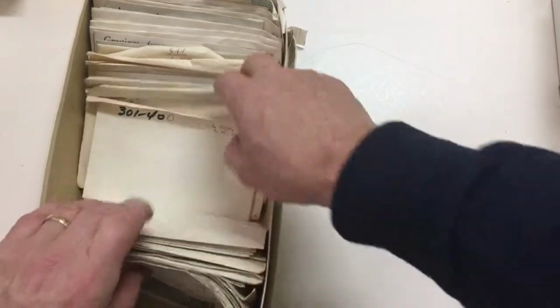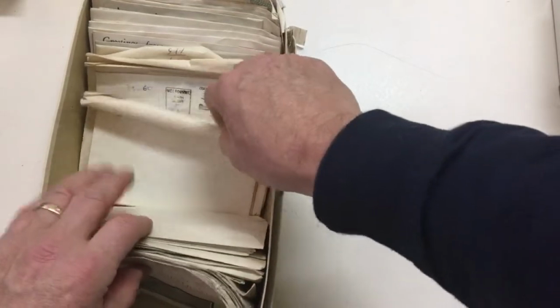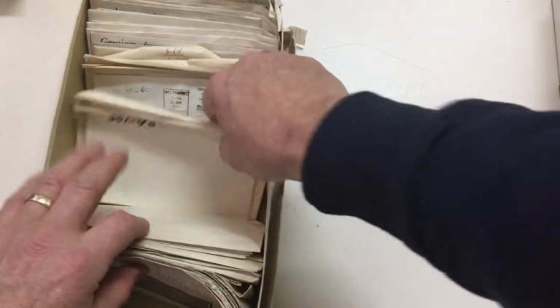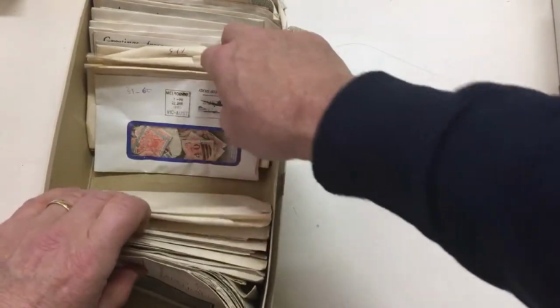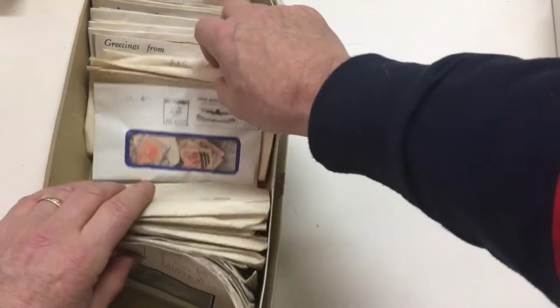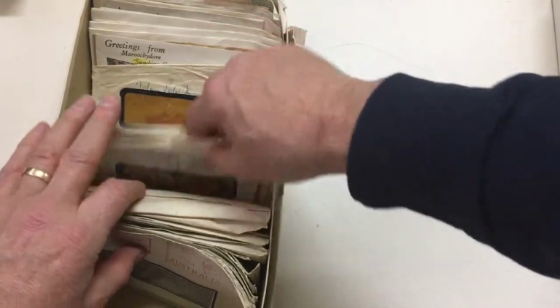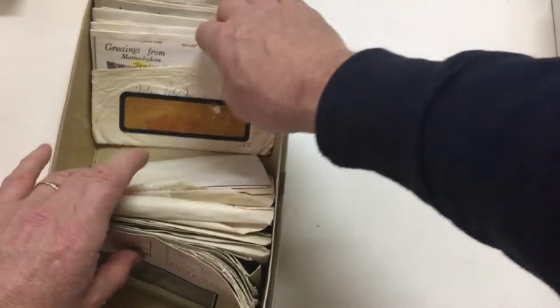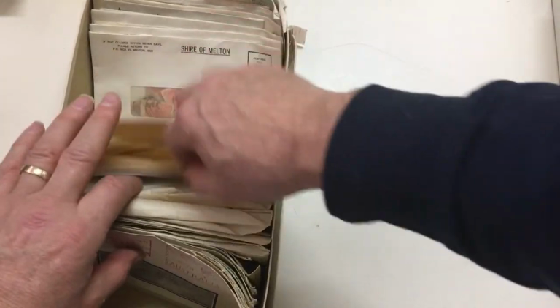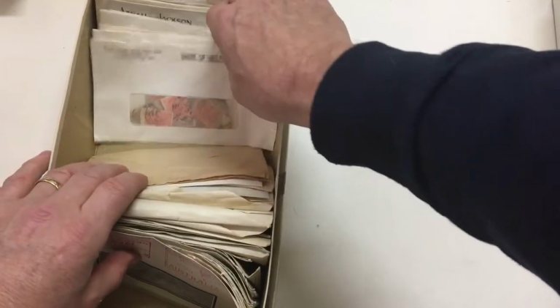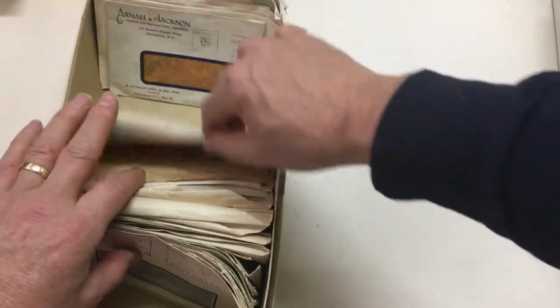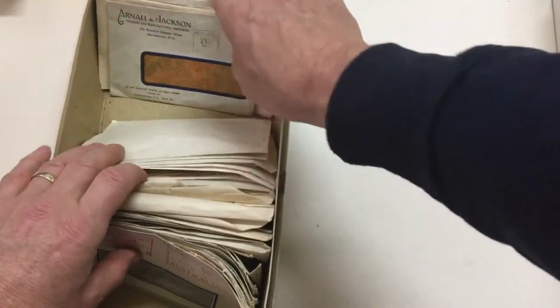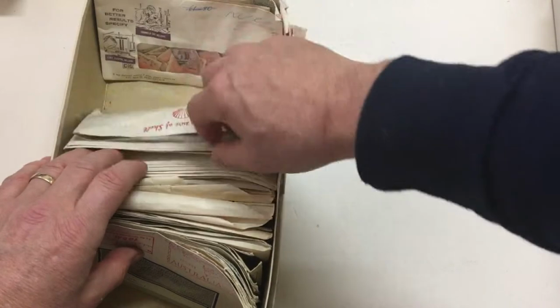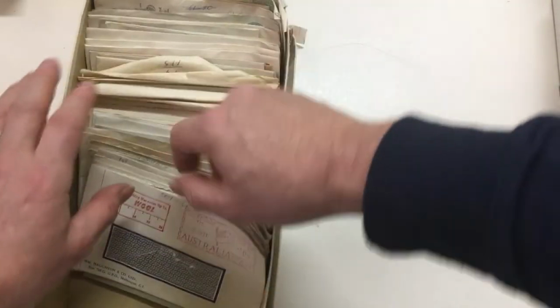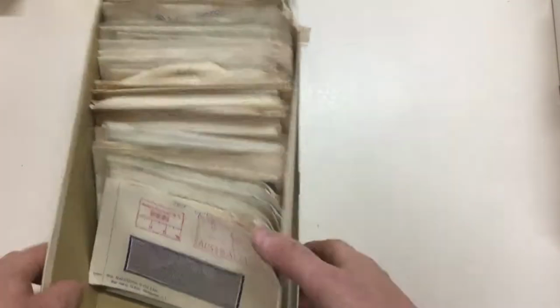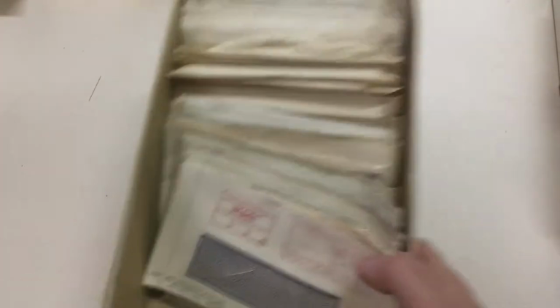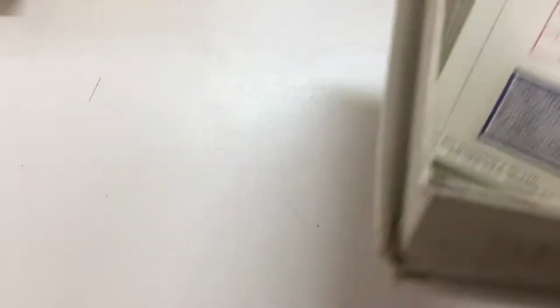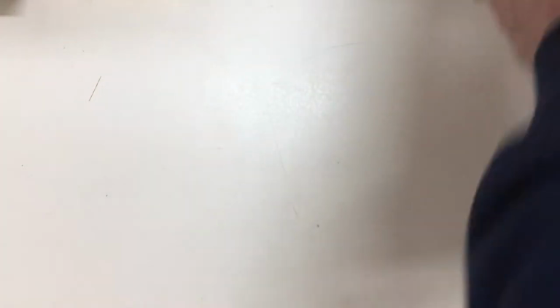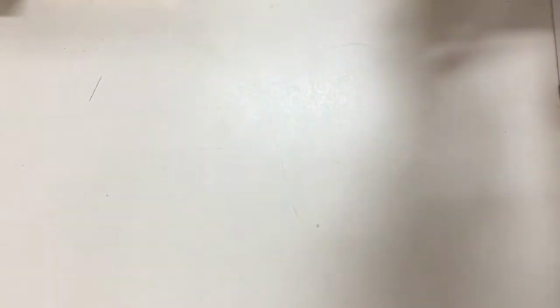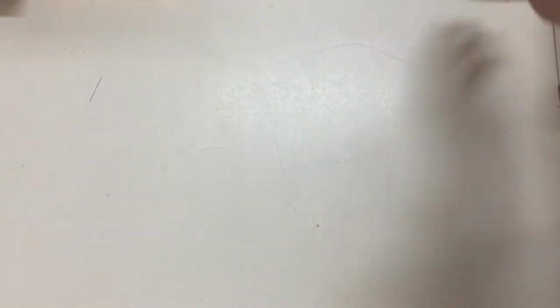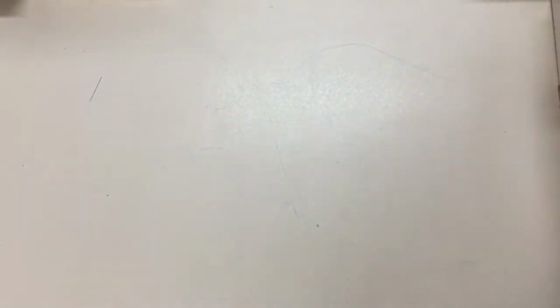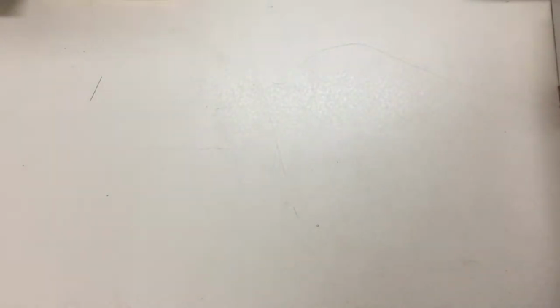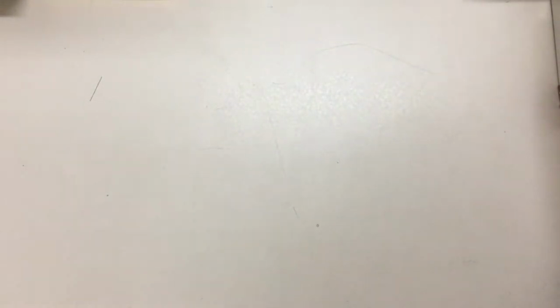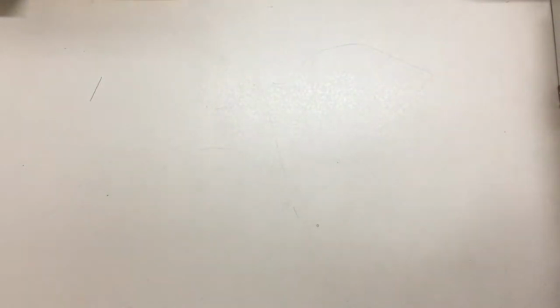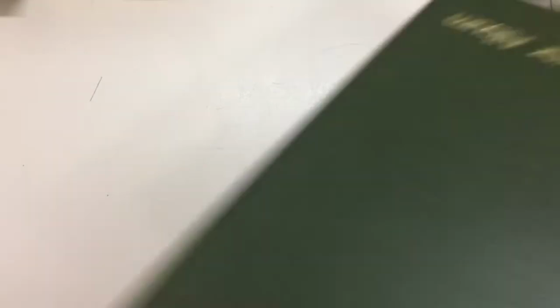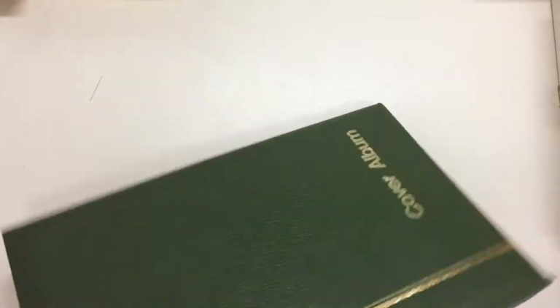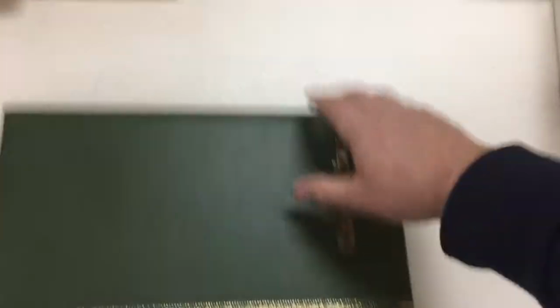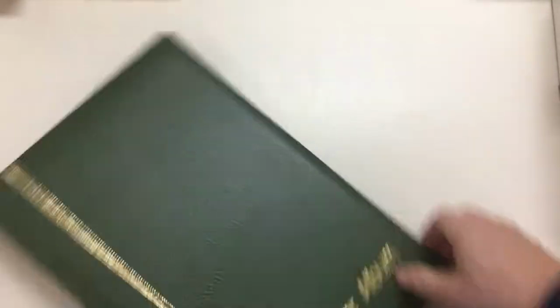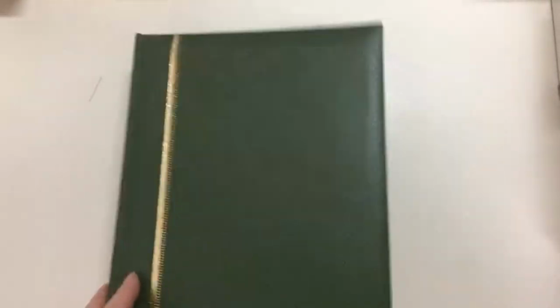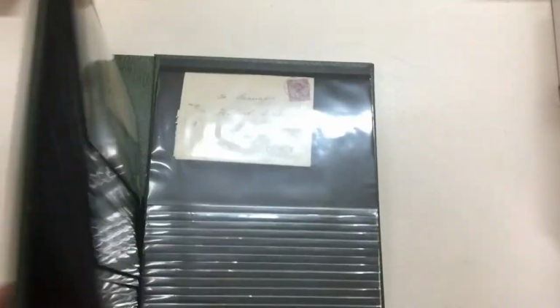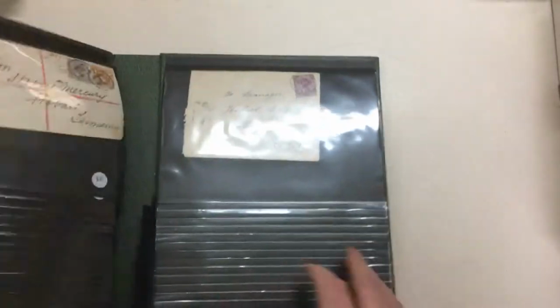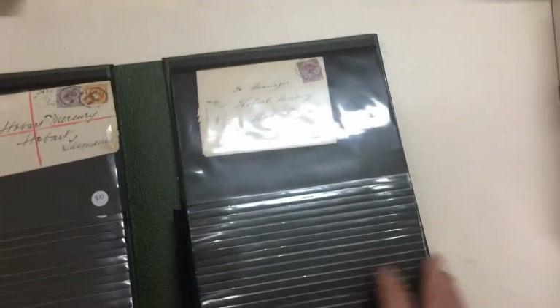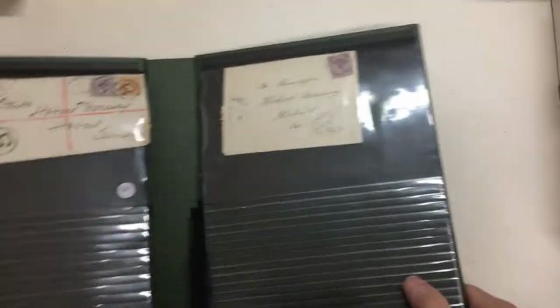Some of the packets are empty or have very little in them — some numerals.